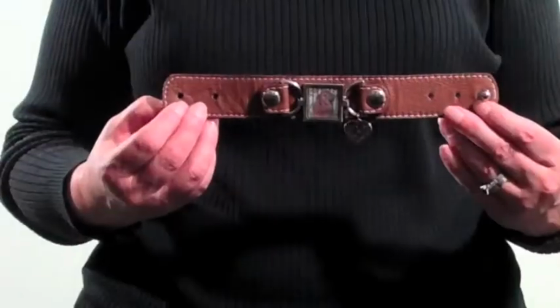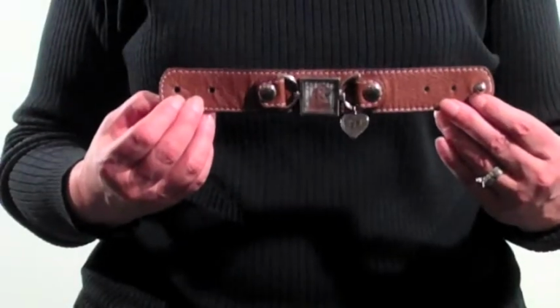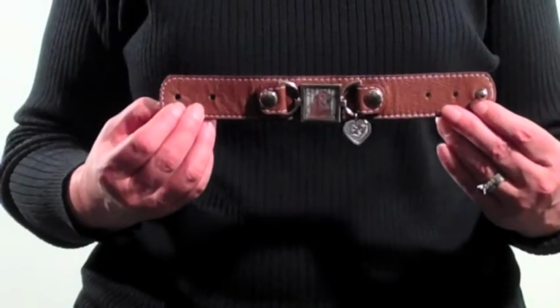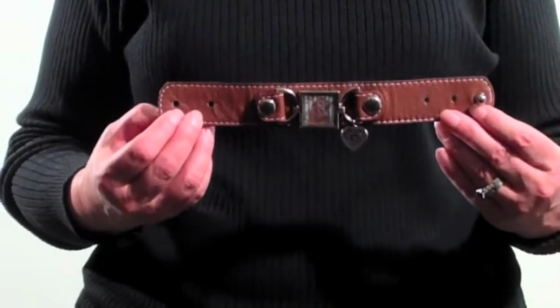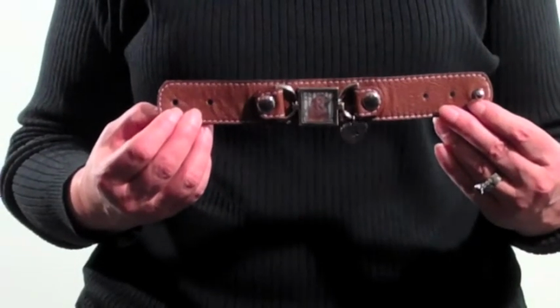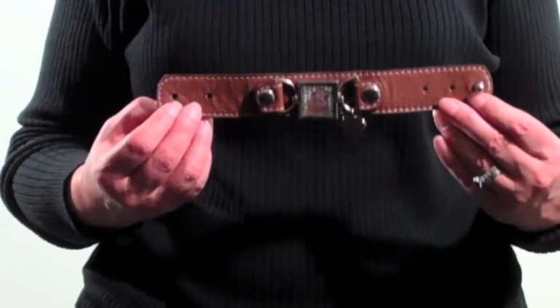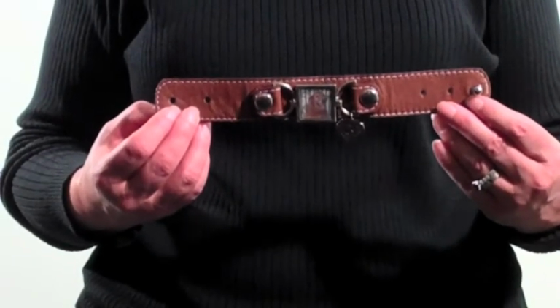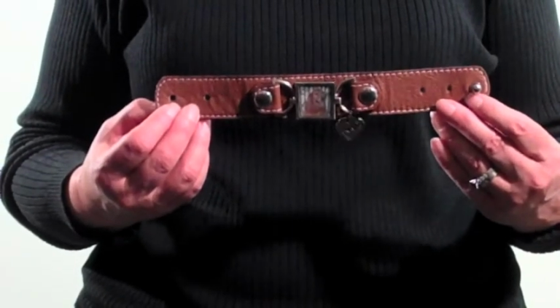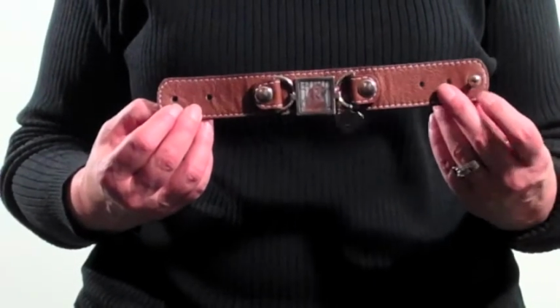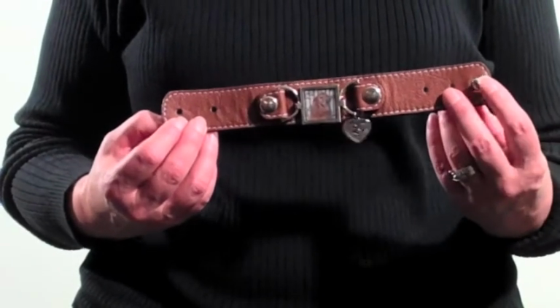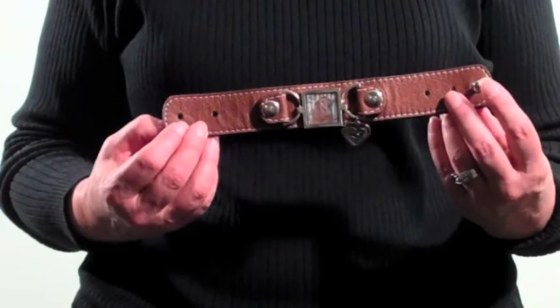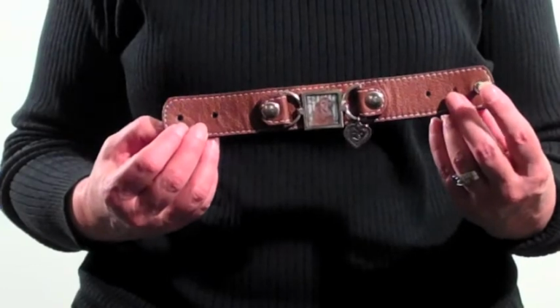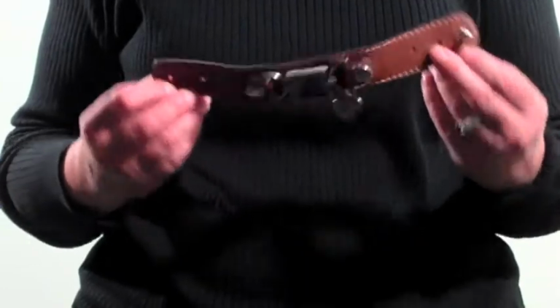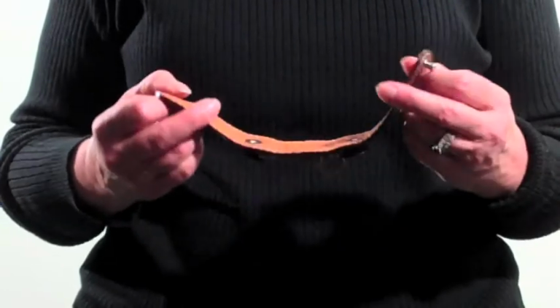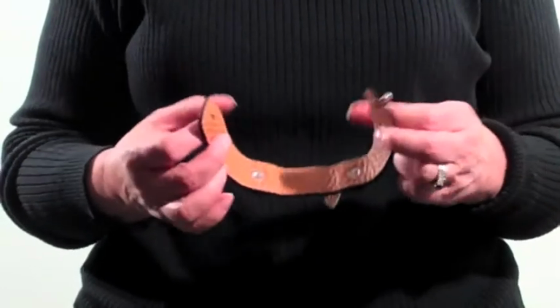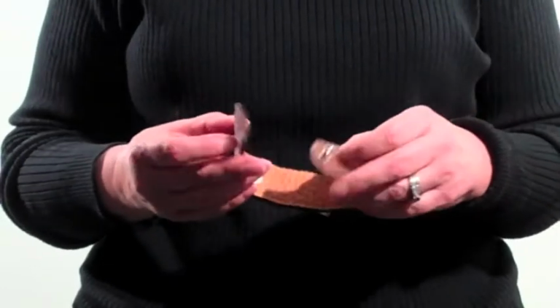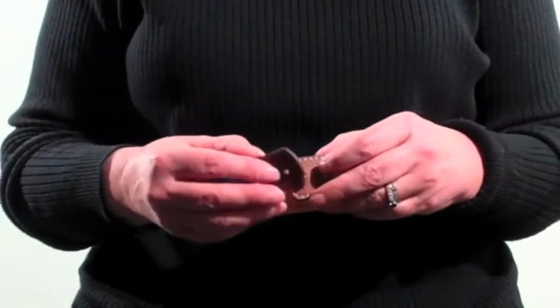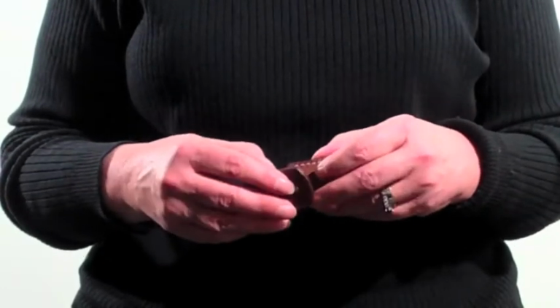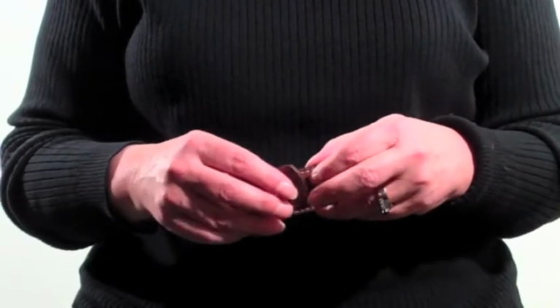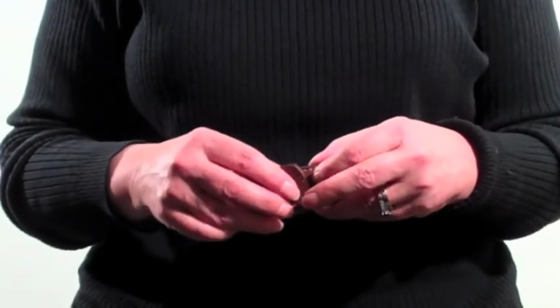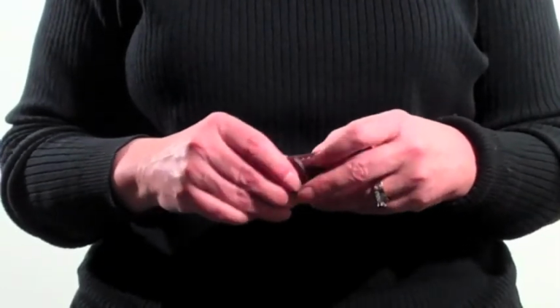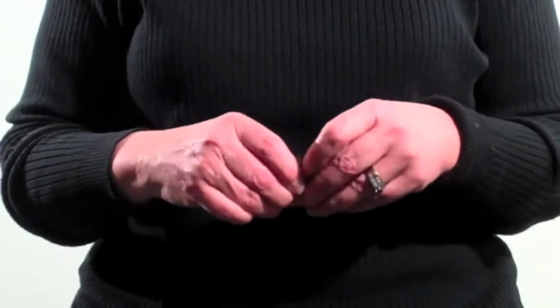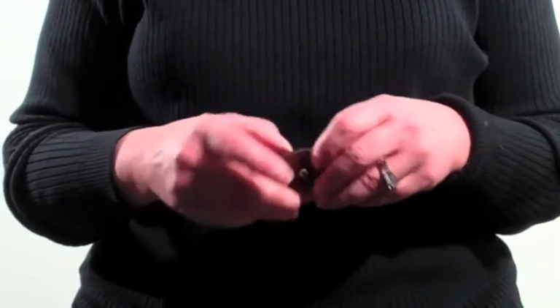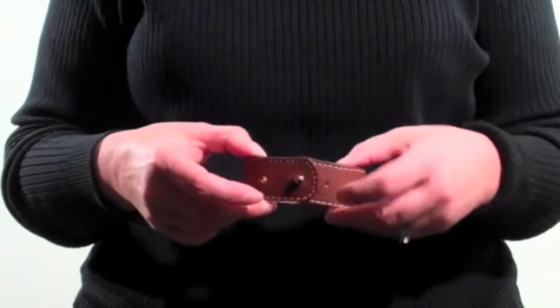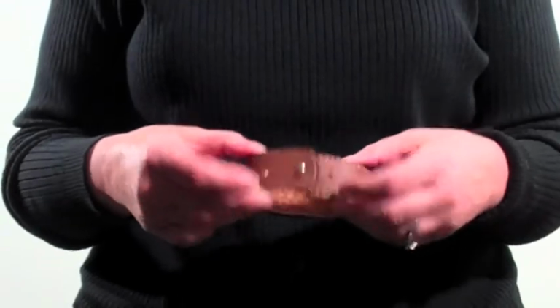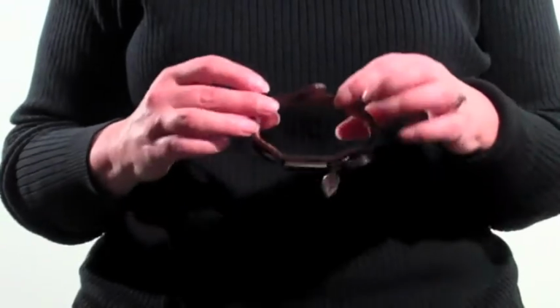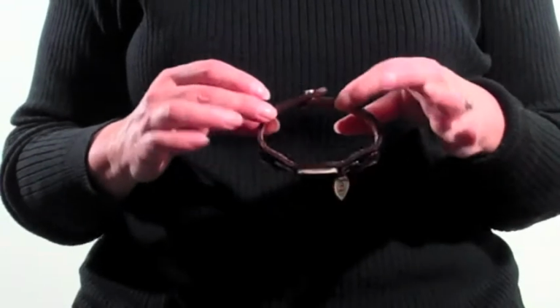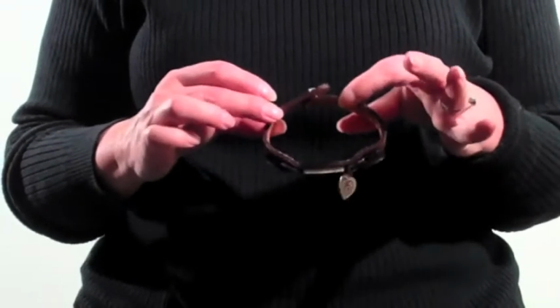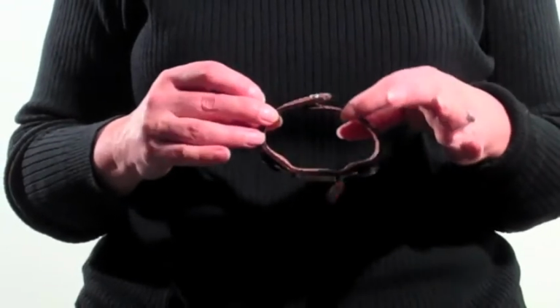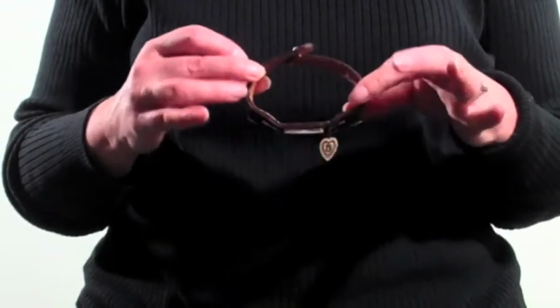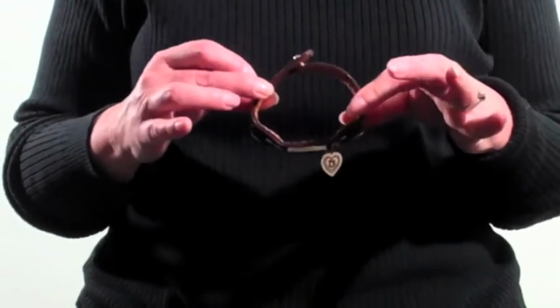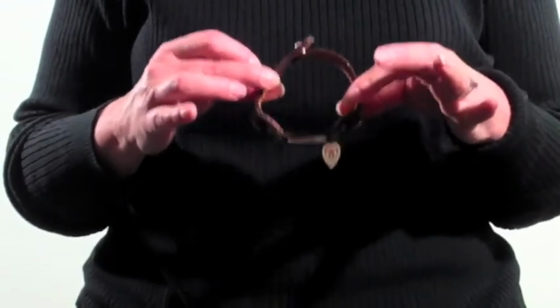Now this would be a setting for a very large wrist. I have the stud all the way out here so that when you bring it in you can get the biggest diameter possible.